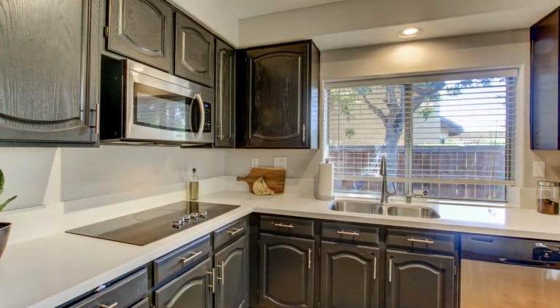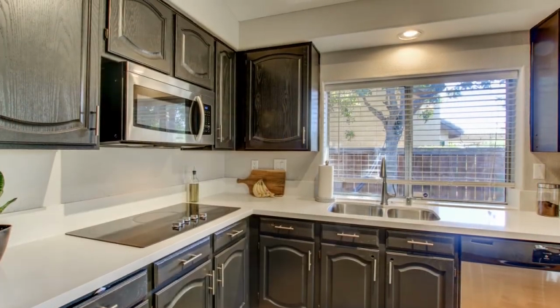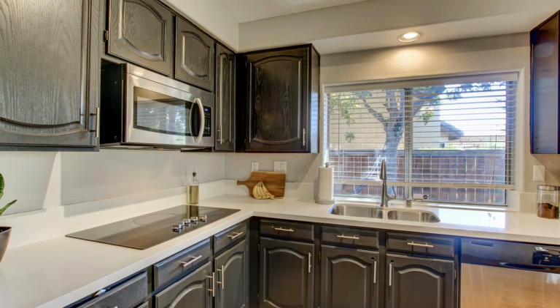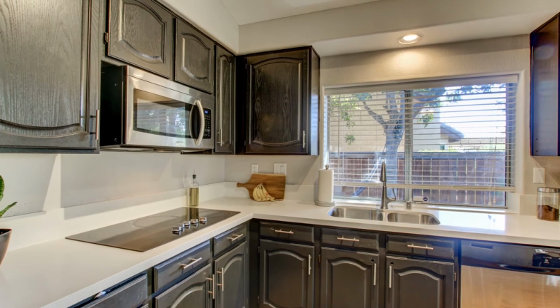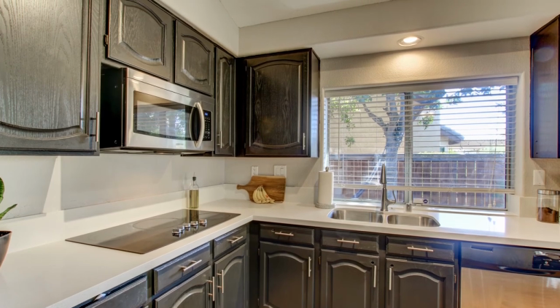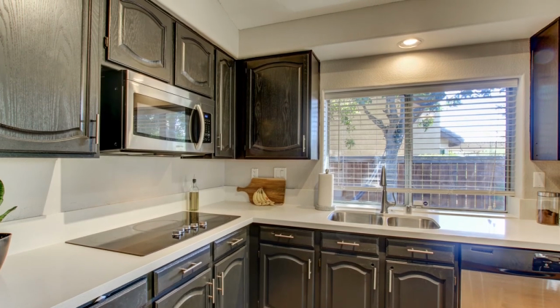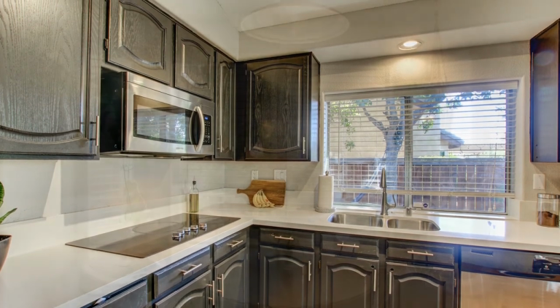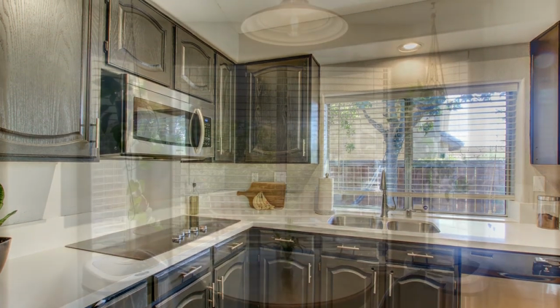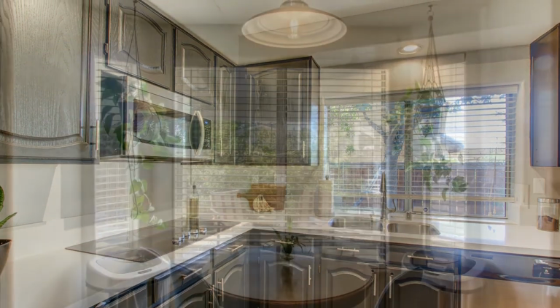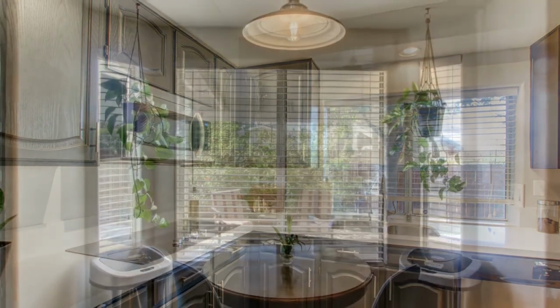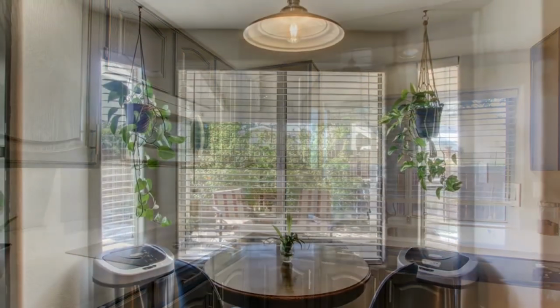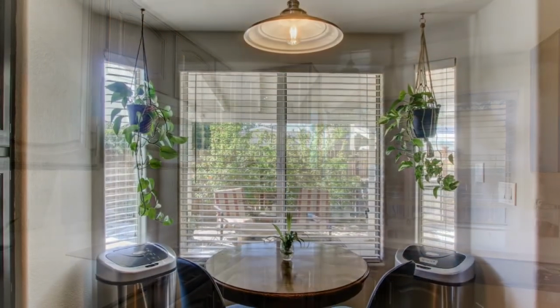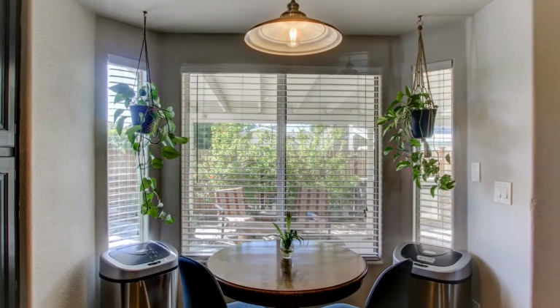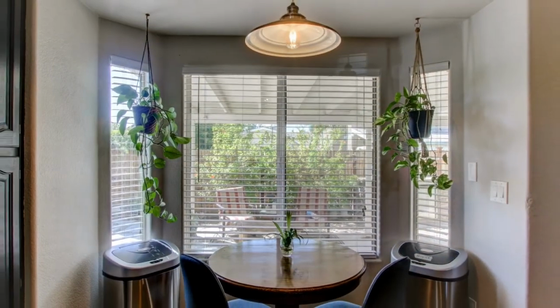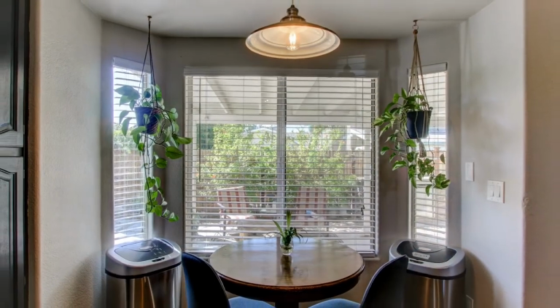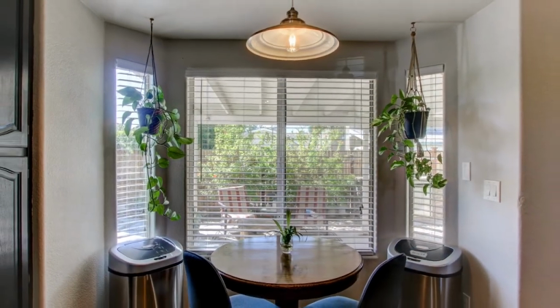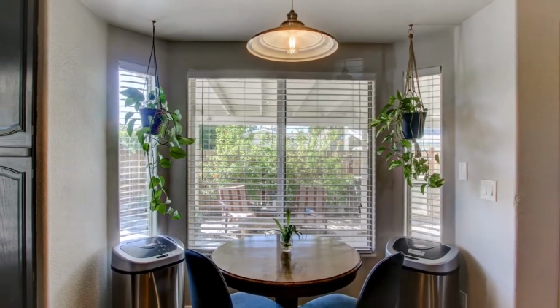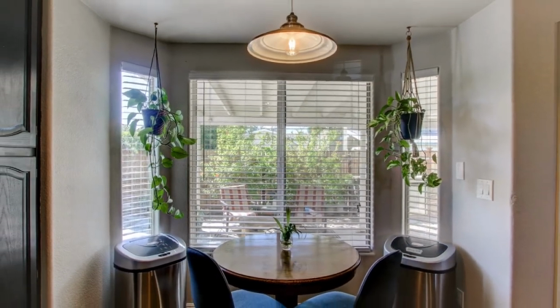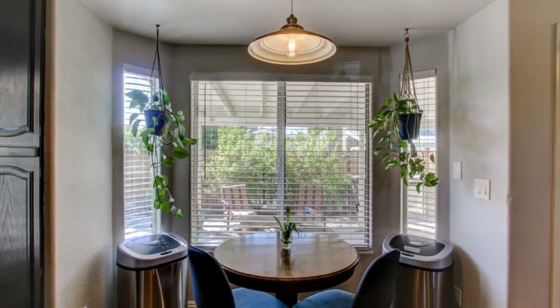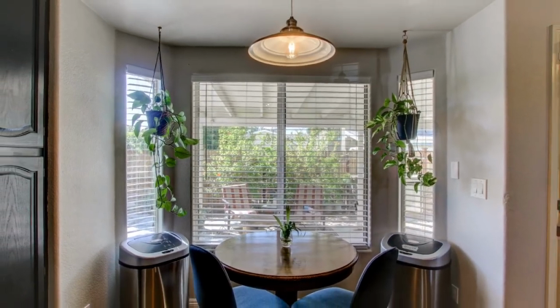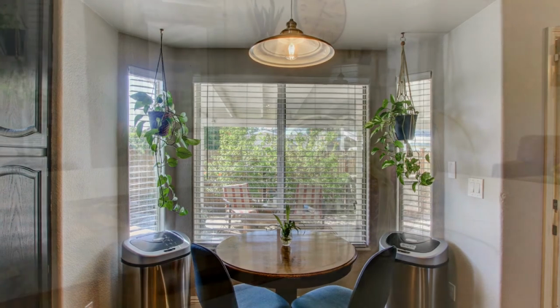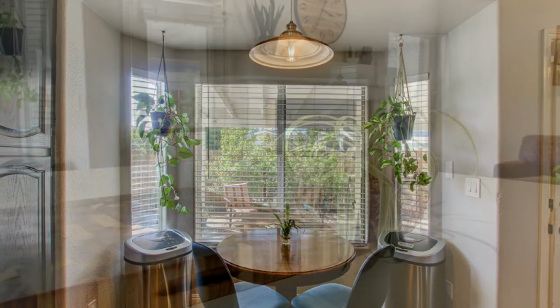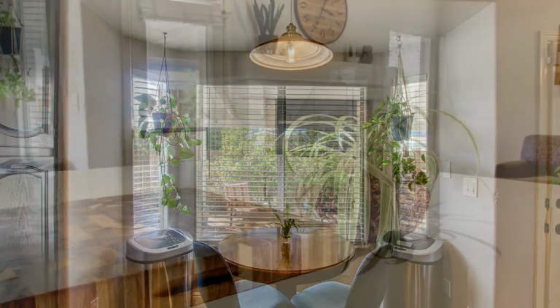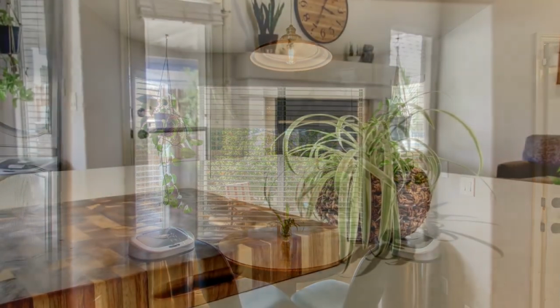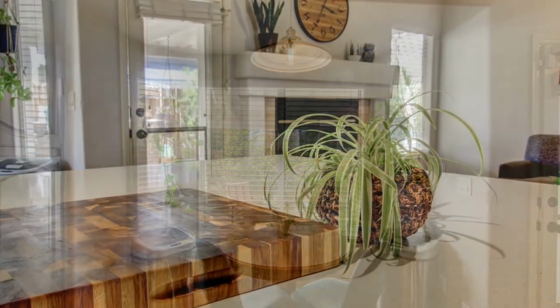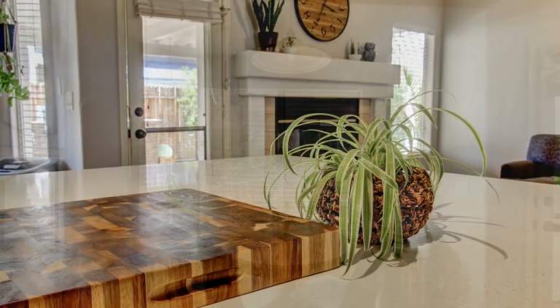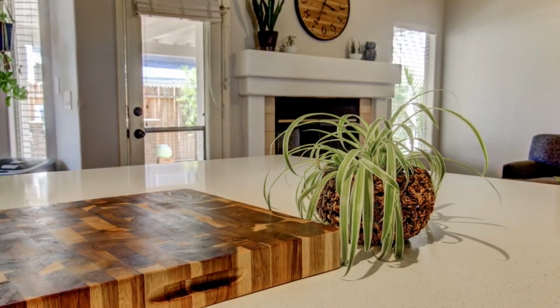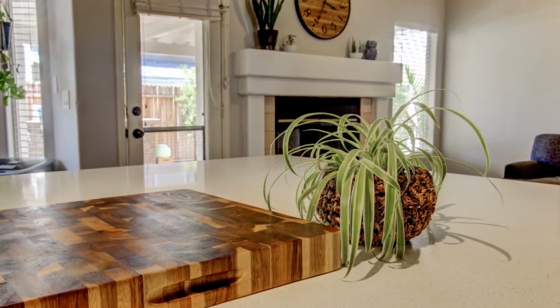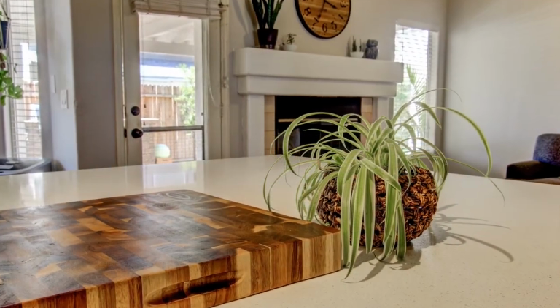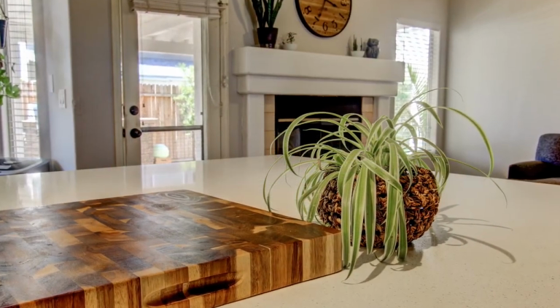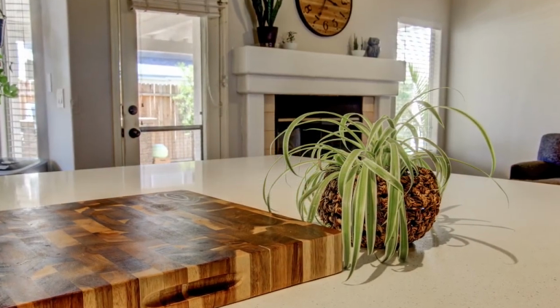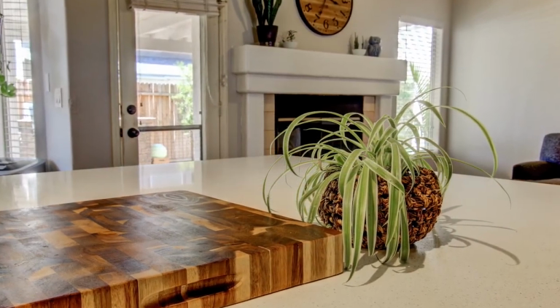This gourmet style kitchen has been freshly upgraded with updated cabinetry, beautiful quartz countertops, and is open to the family room with a natural gas fireplace.